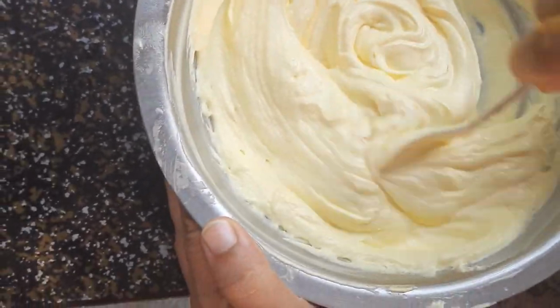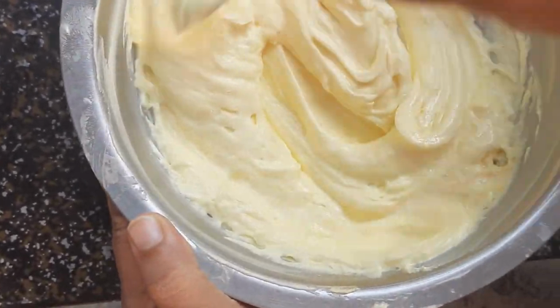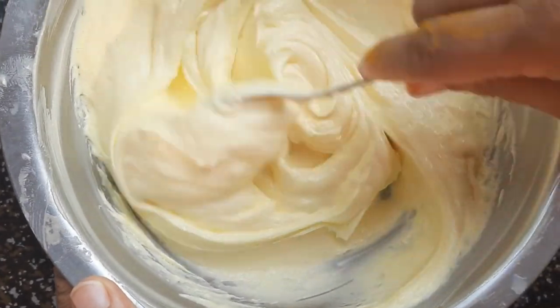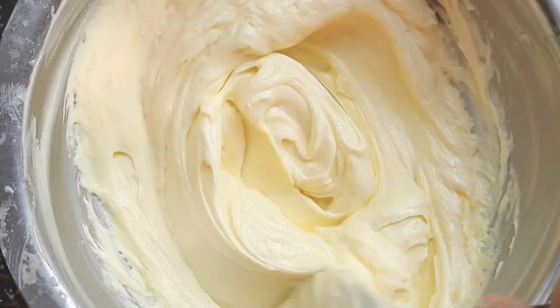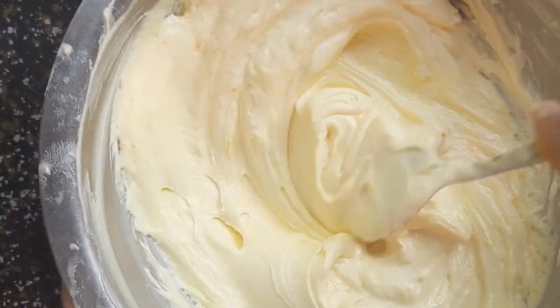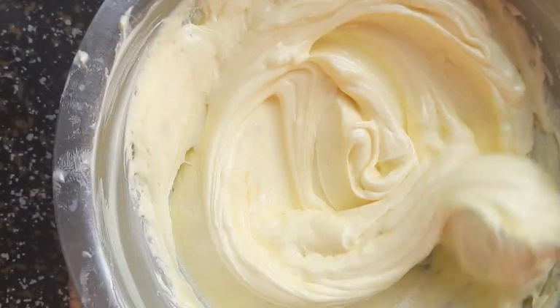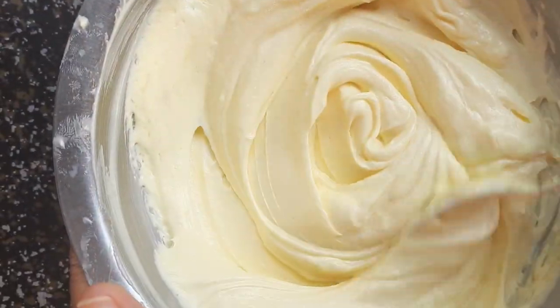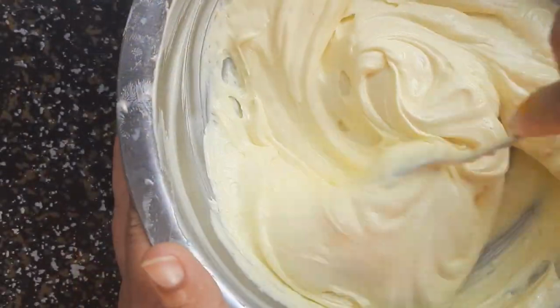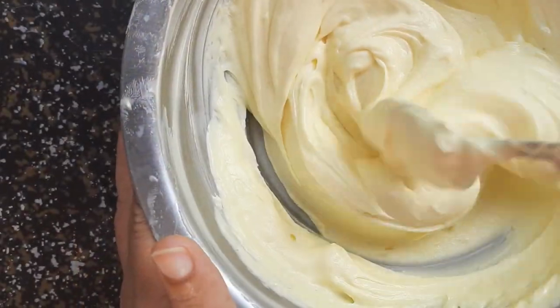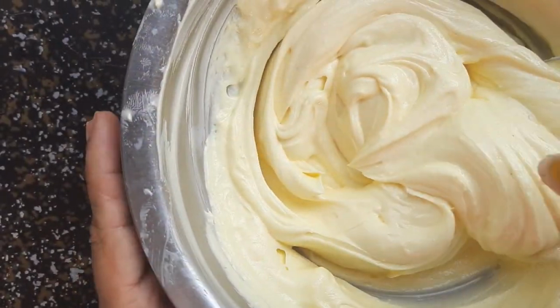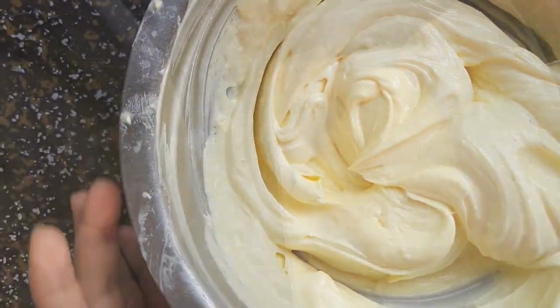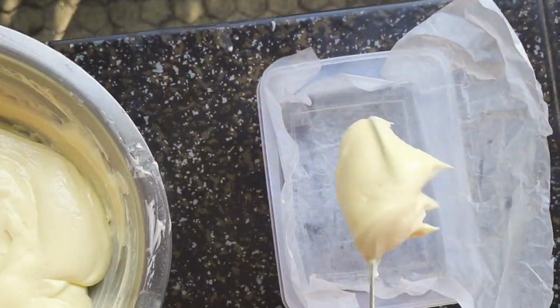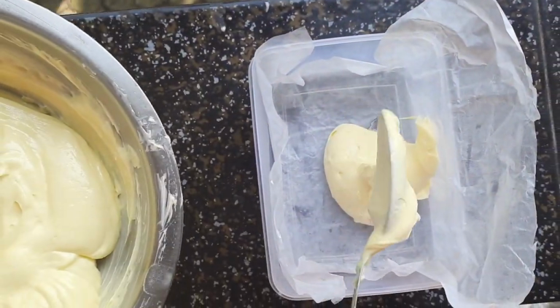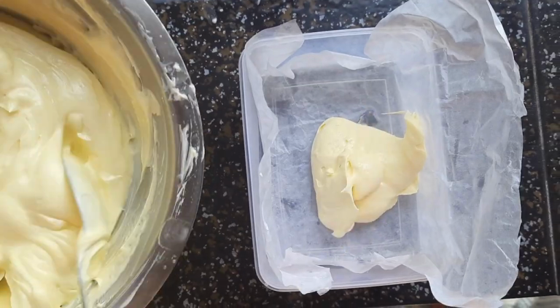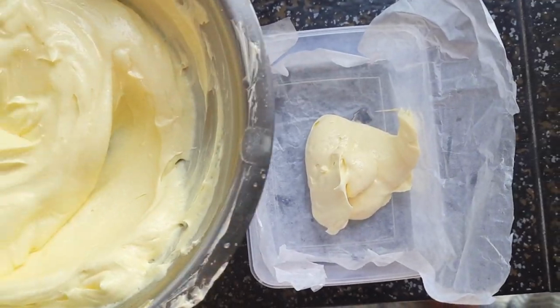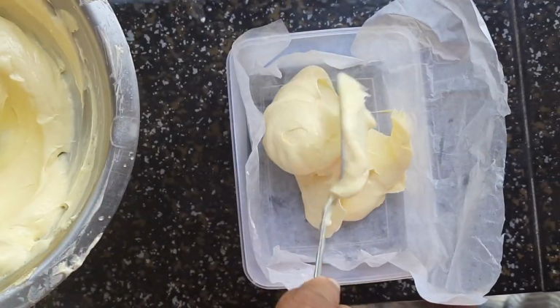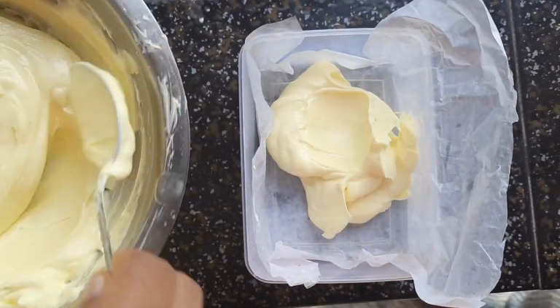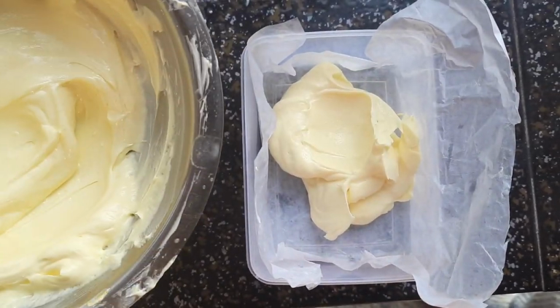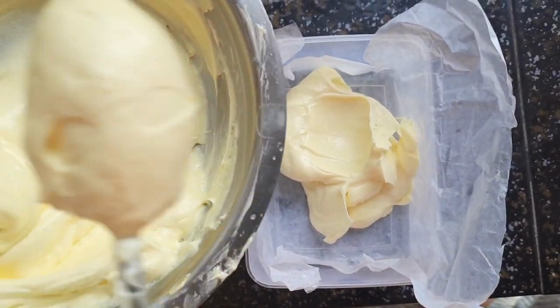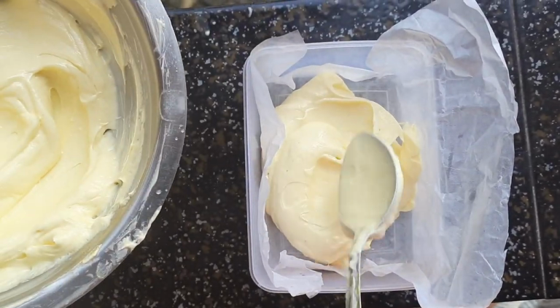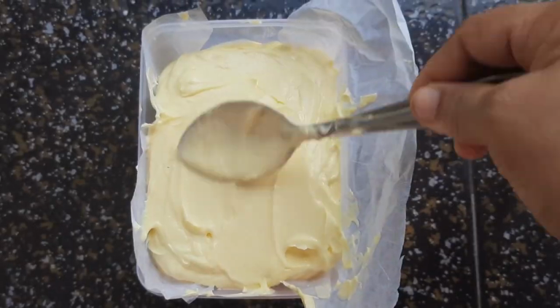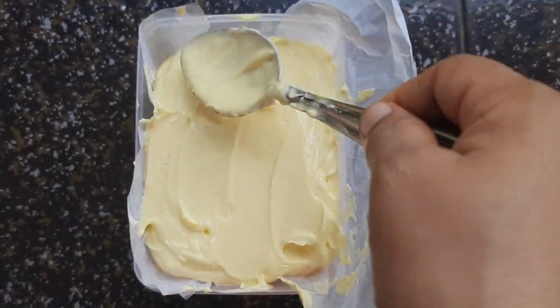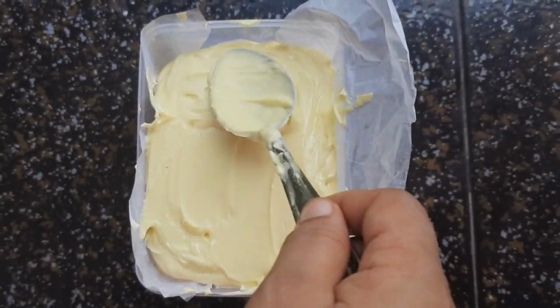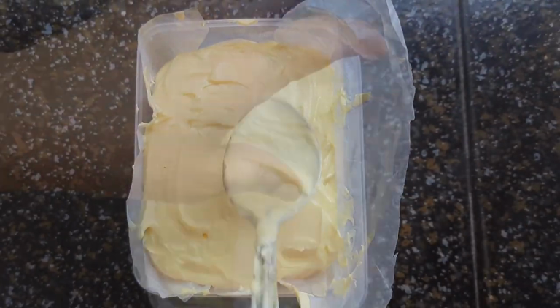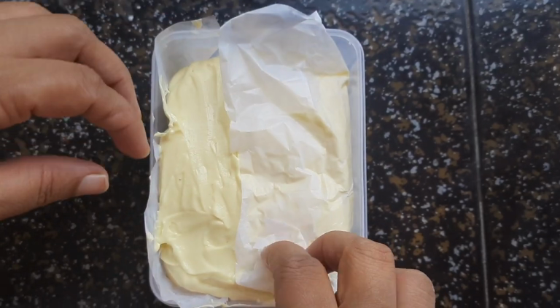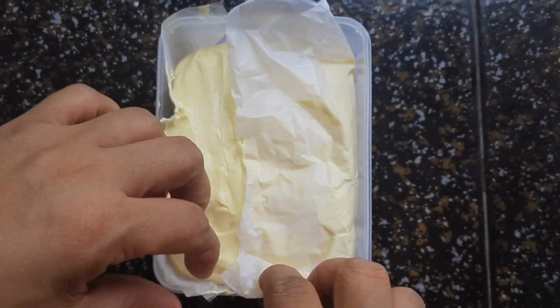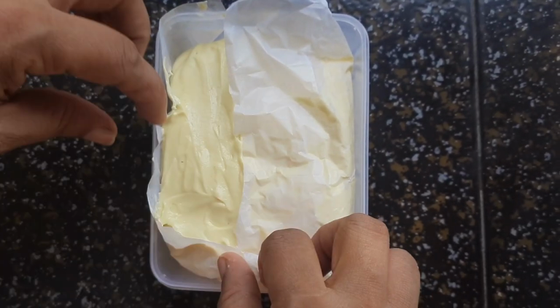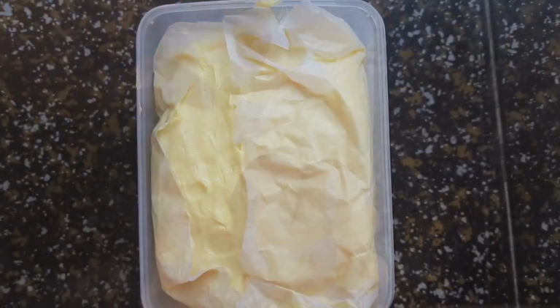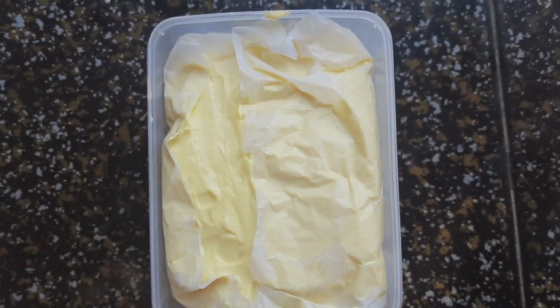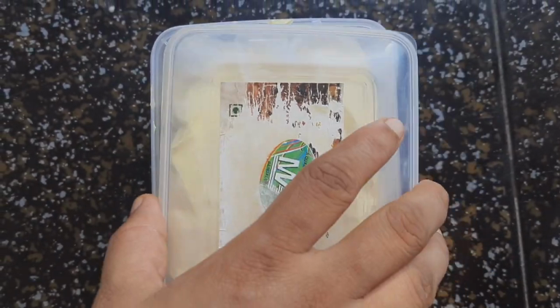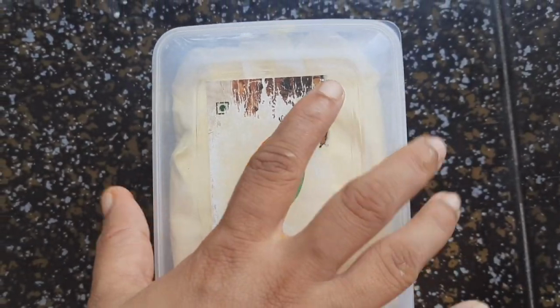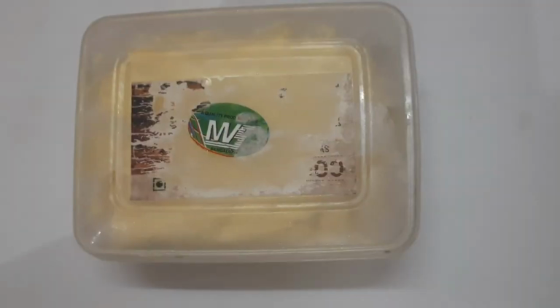The other half I want to keep as salted butter, so I am adding half a teaspoon of salt and also a pinch of turmeric. I will mix it well and transfer it into a separate container.